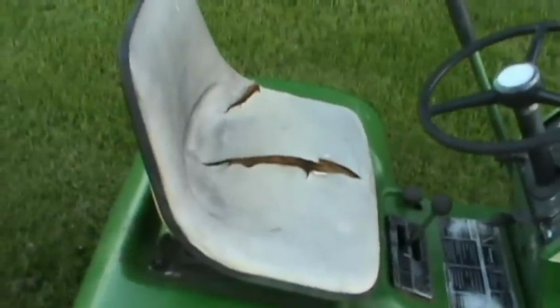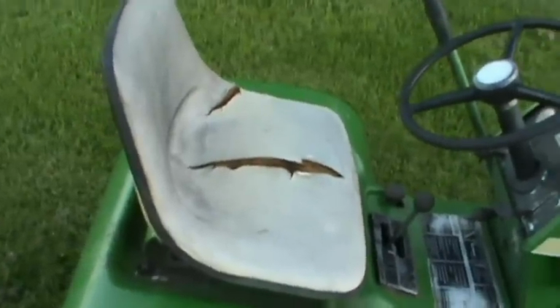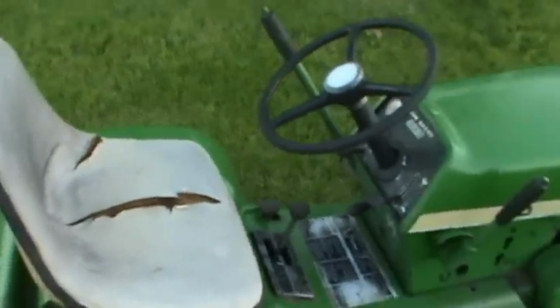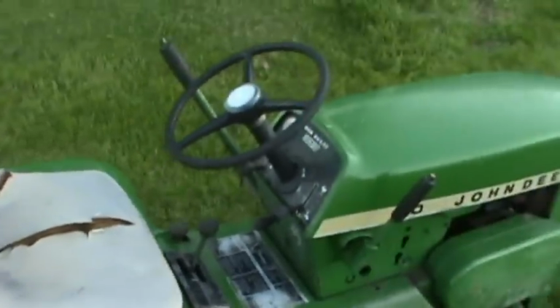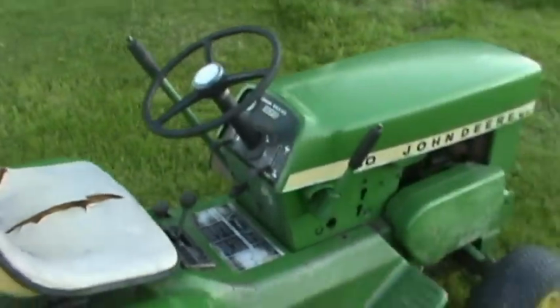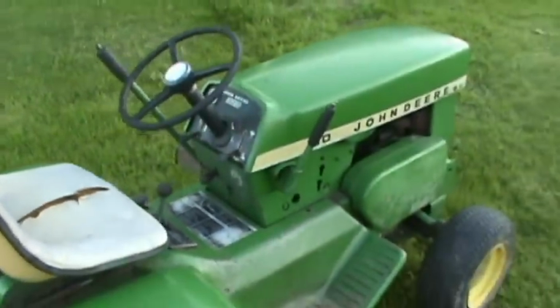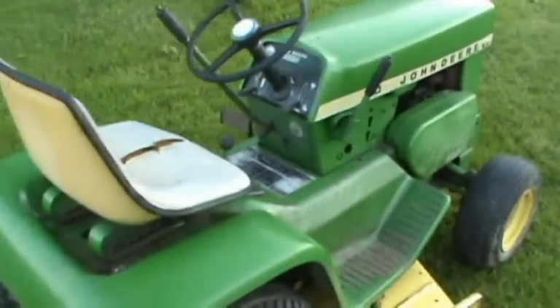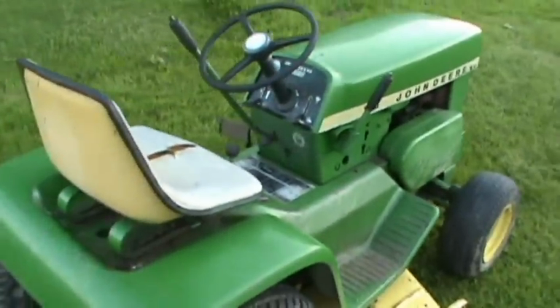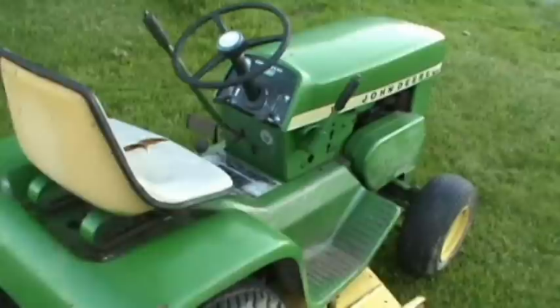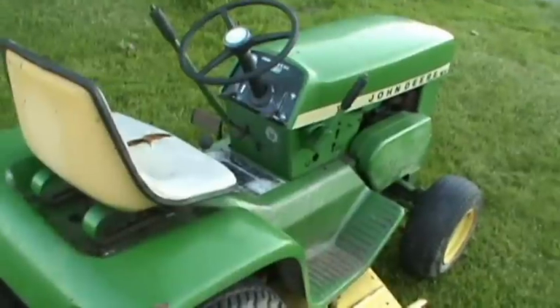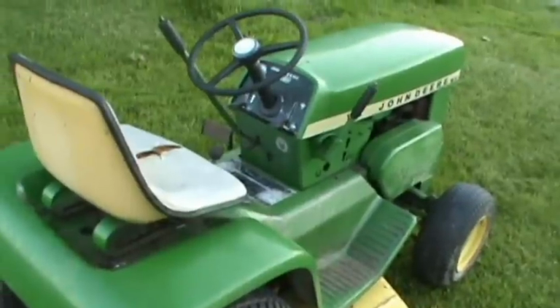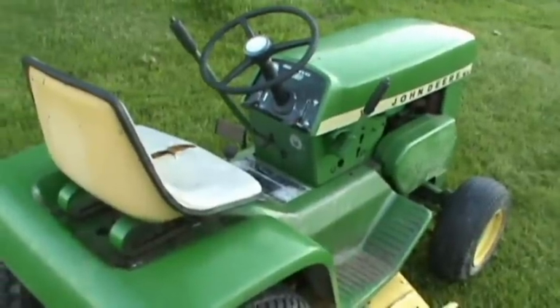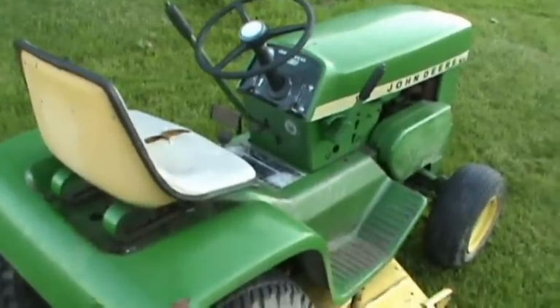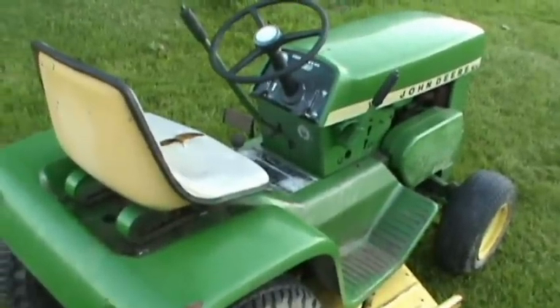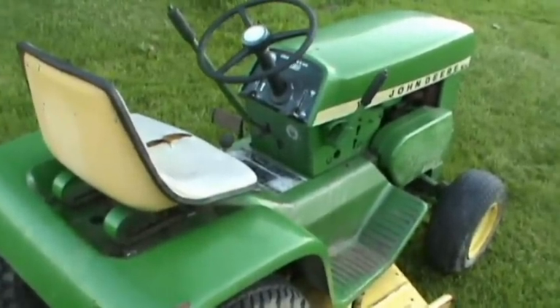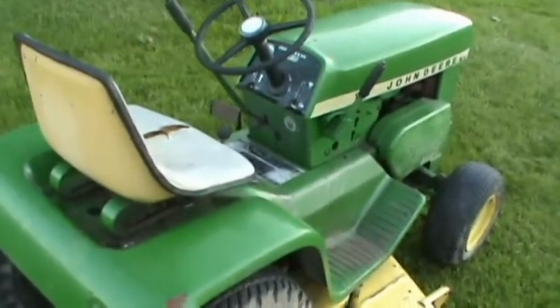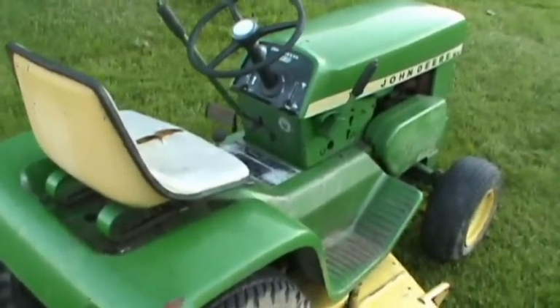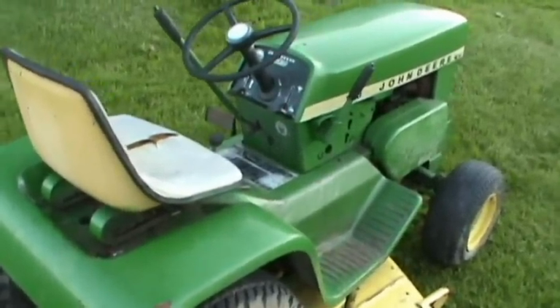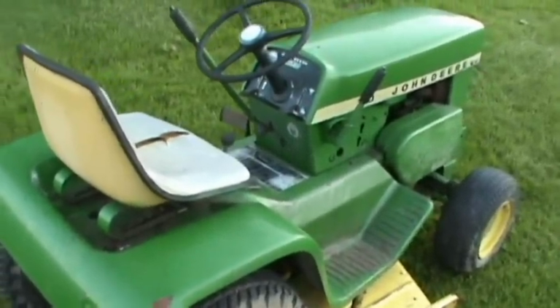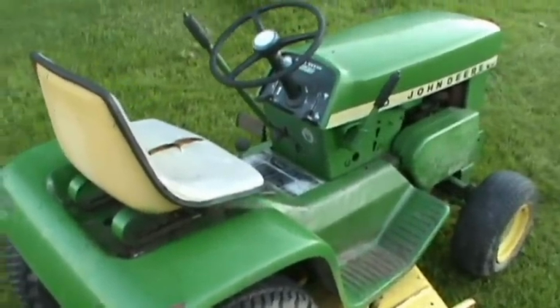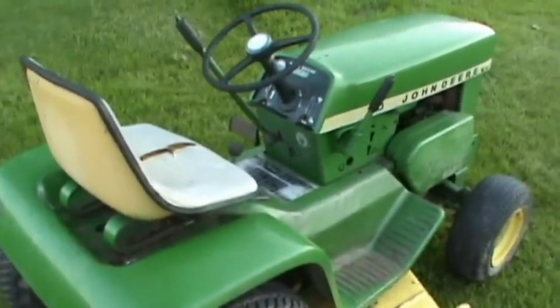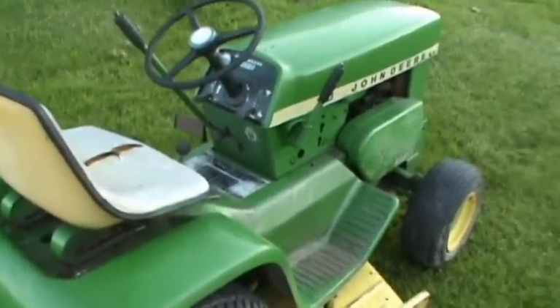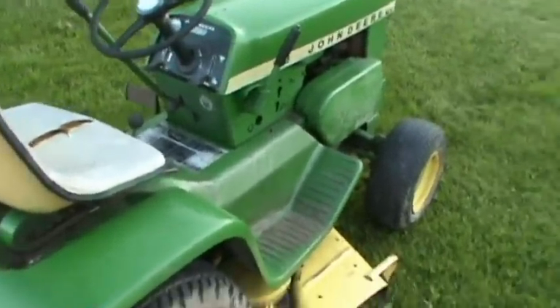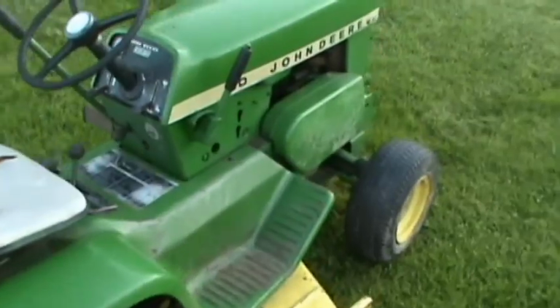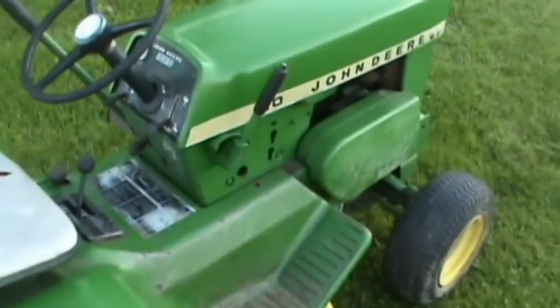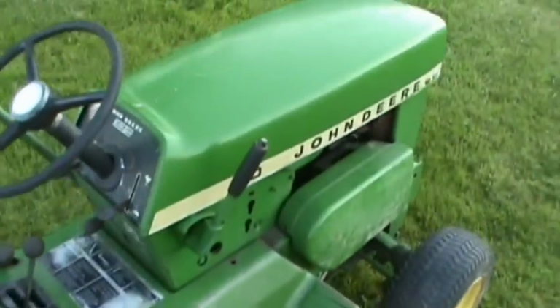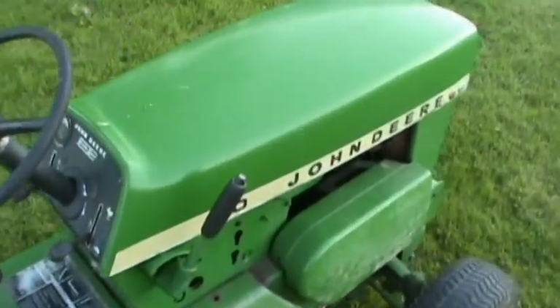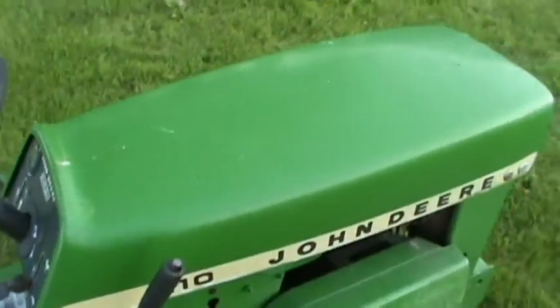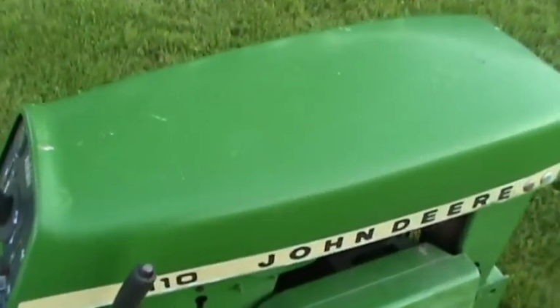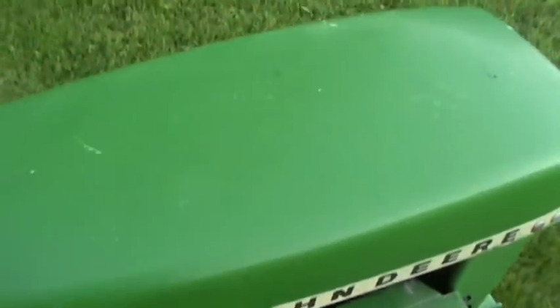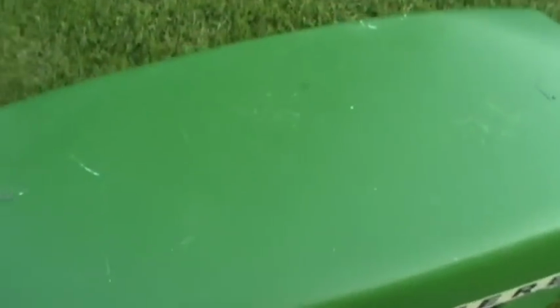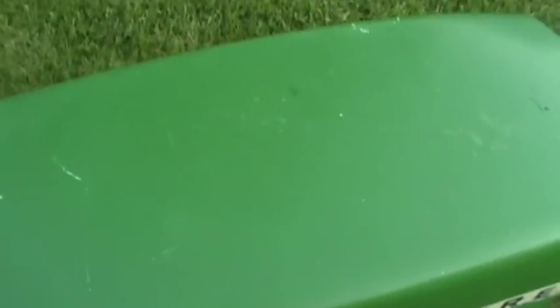The tractor has seen a good hard life of work, and now it's going to eventually get a full restoration and kind of have an easy retirement. I'll open the hood here and show you guys the serial number.